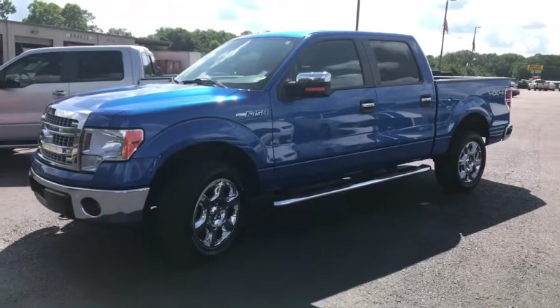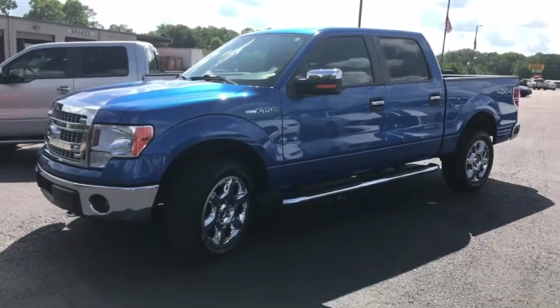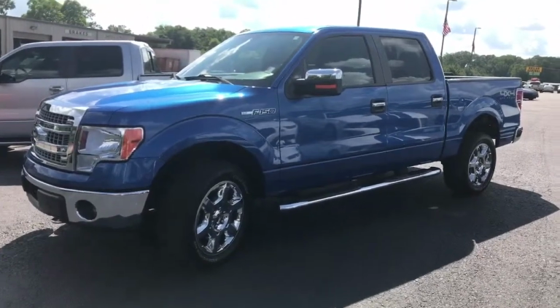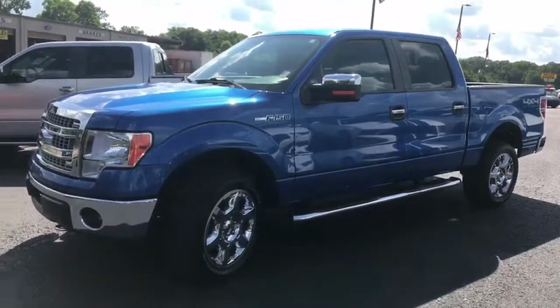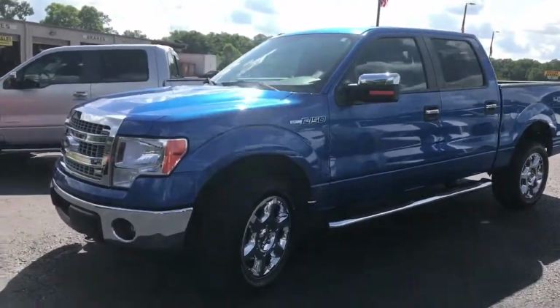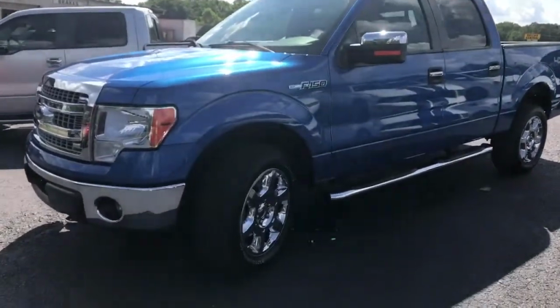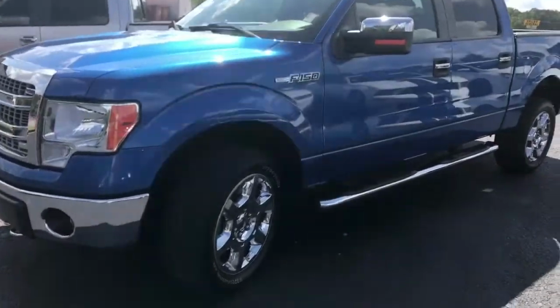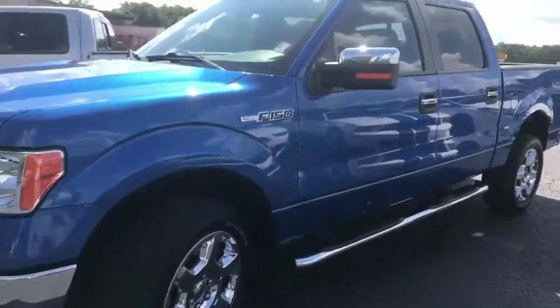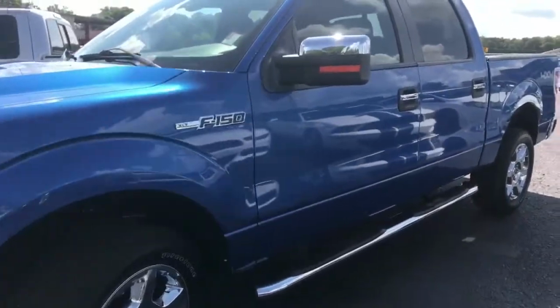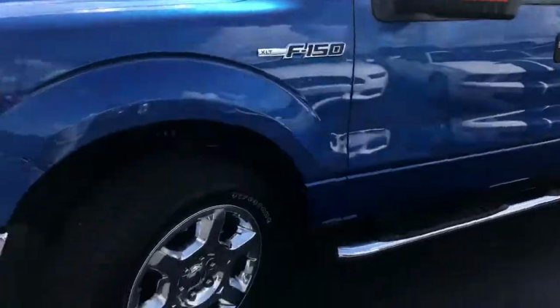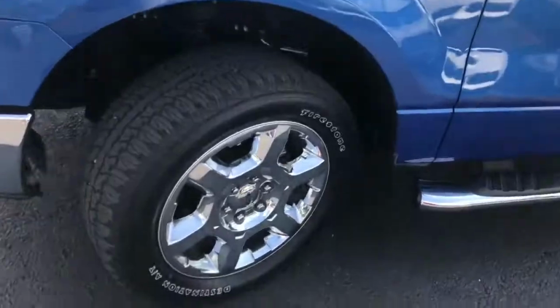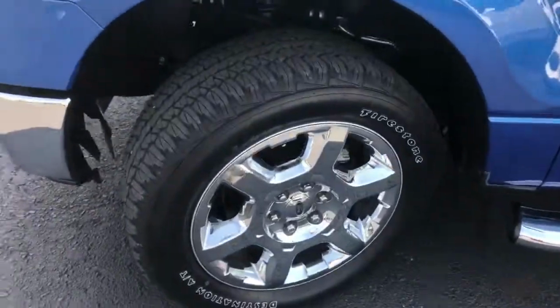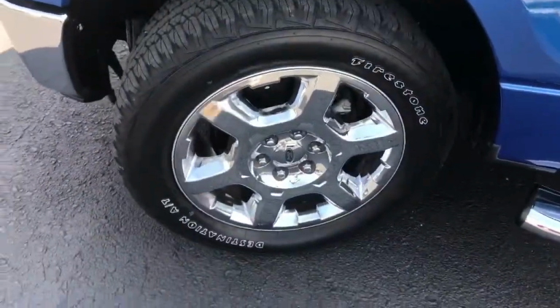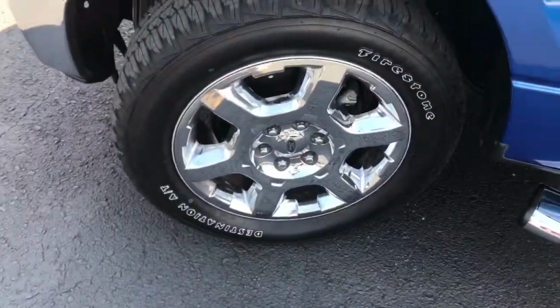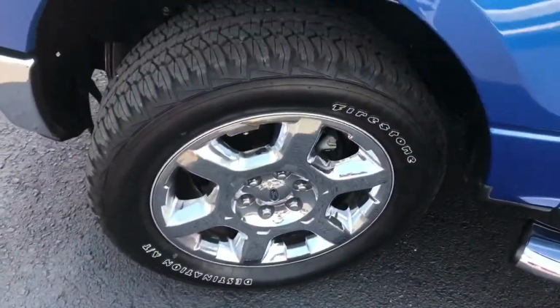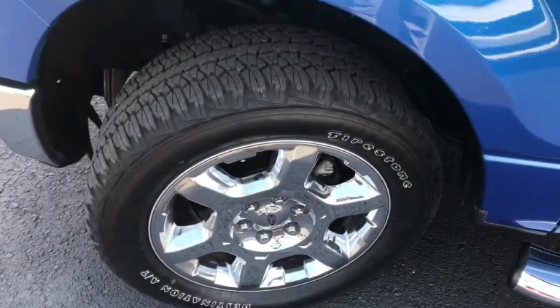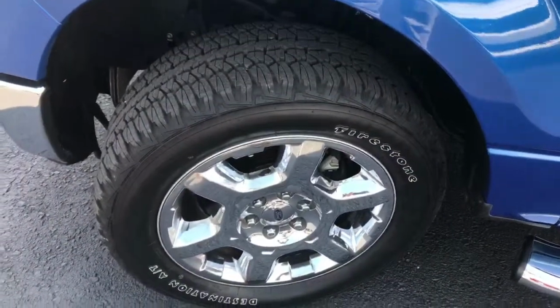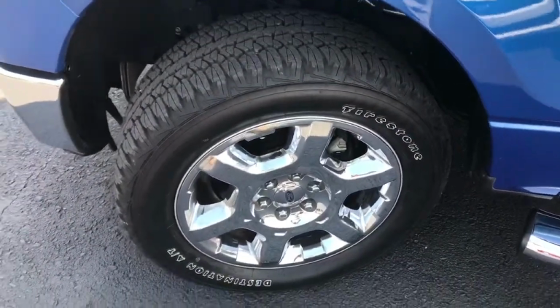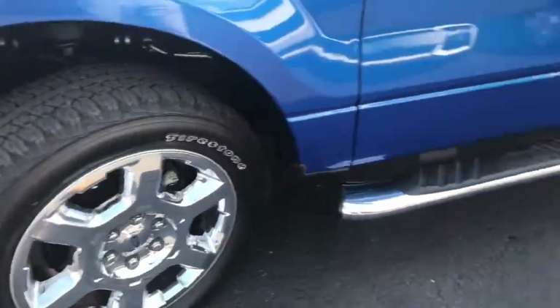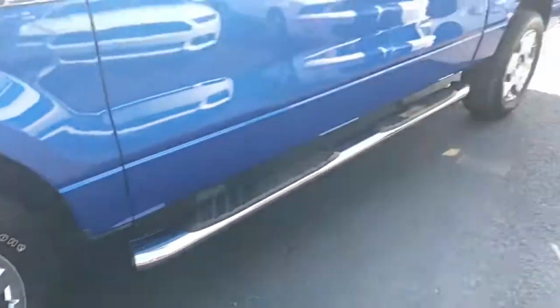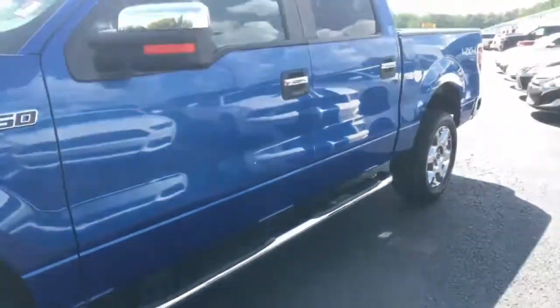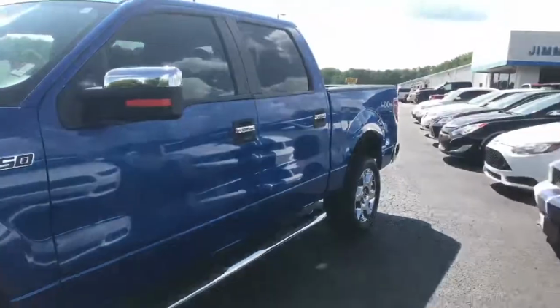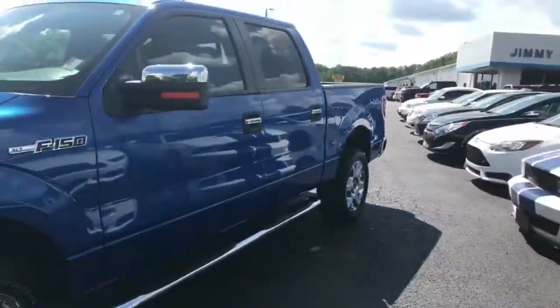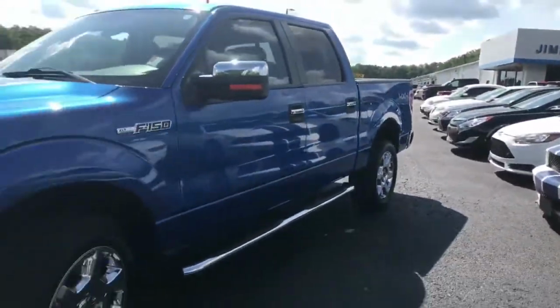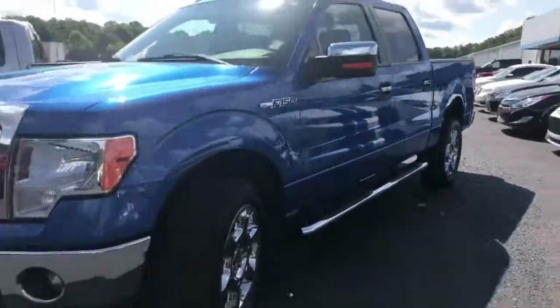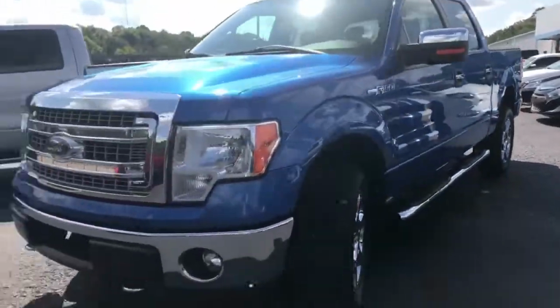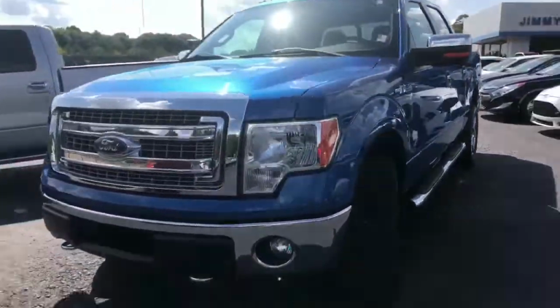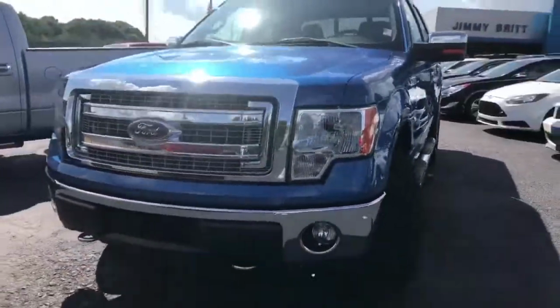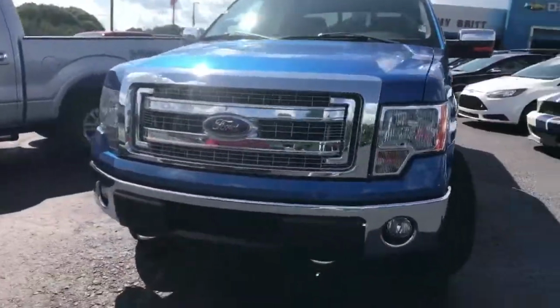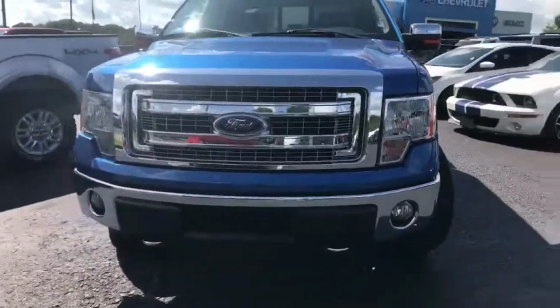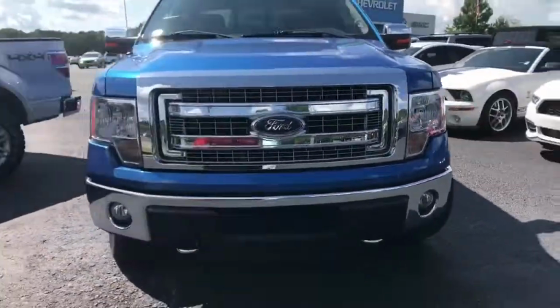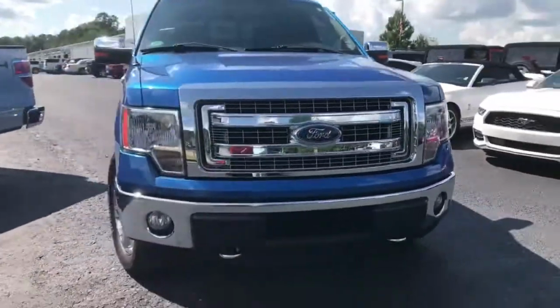2013 freshly traded in F-150, XLT trim level, 20-inch chrome rims, brand new tires — Firestone Destination — chrome sidesteps, chrome bumper and tow hooks.